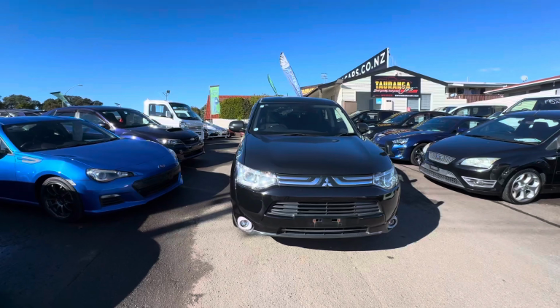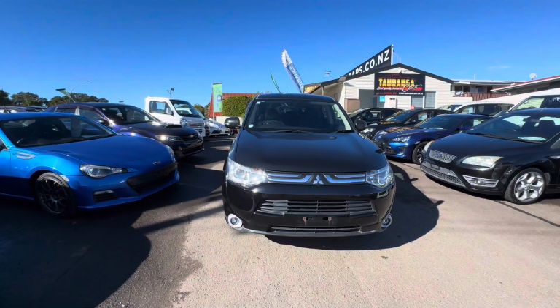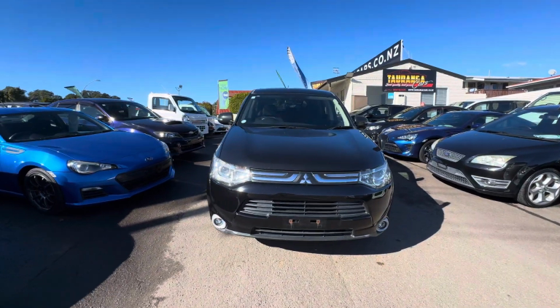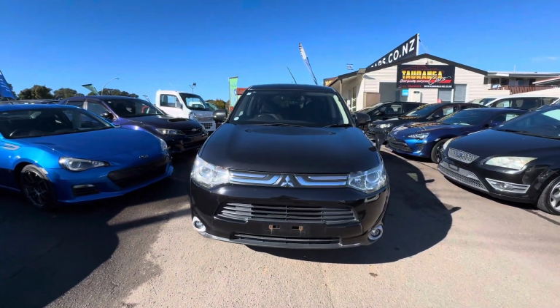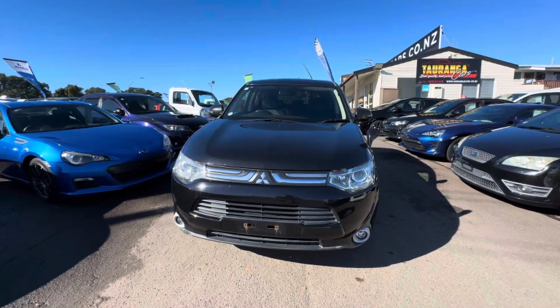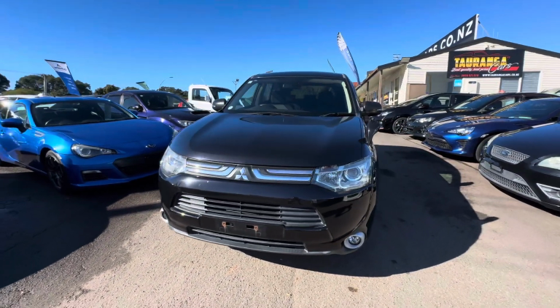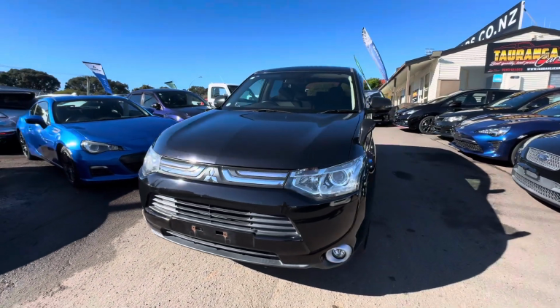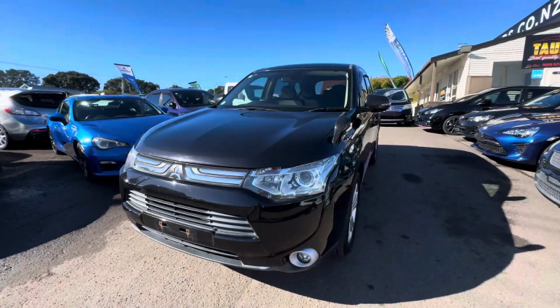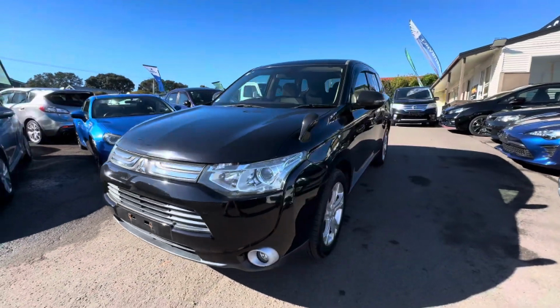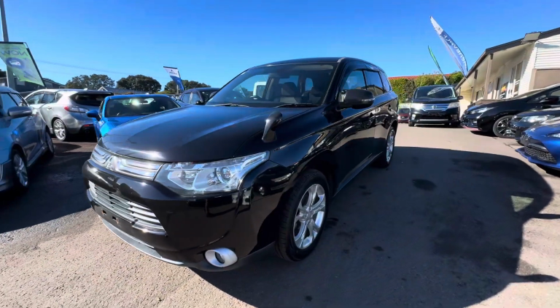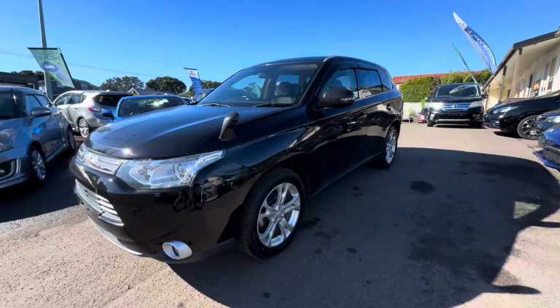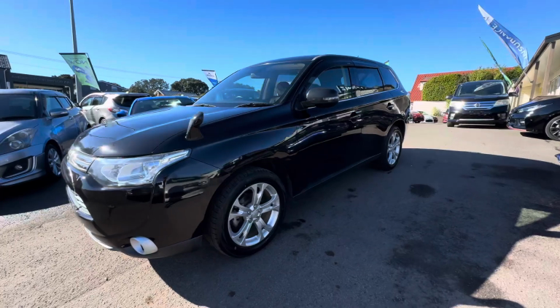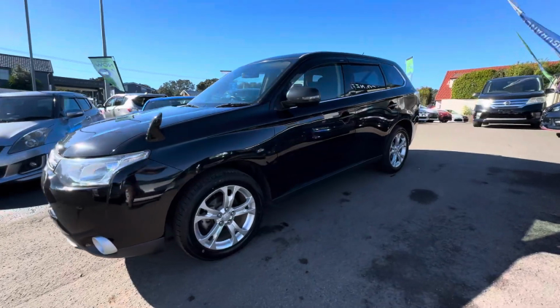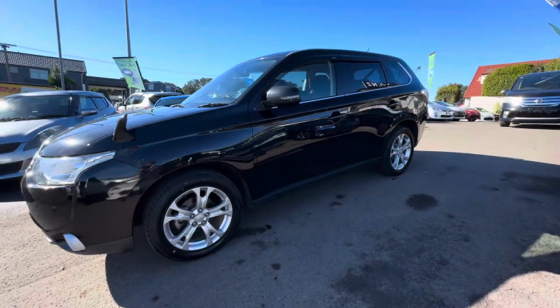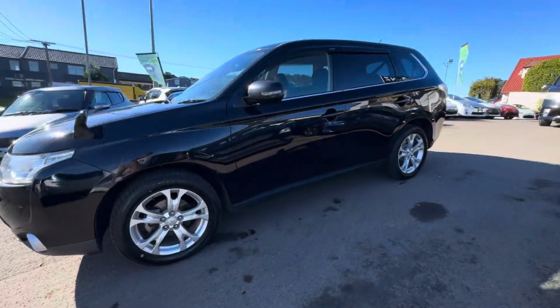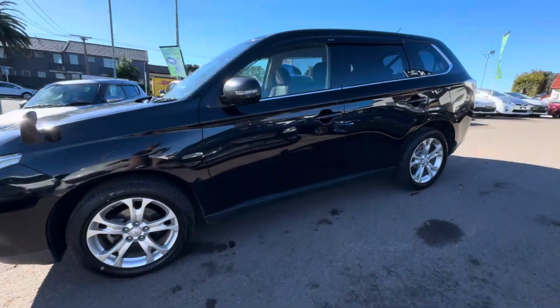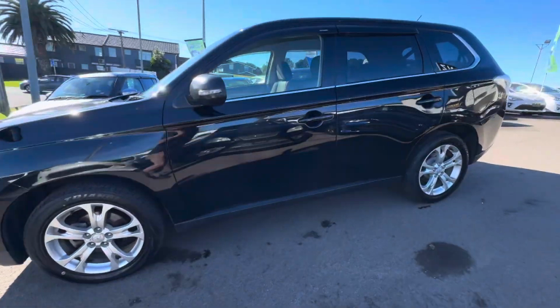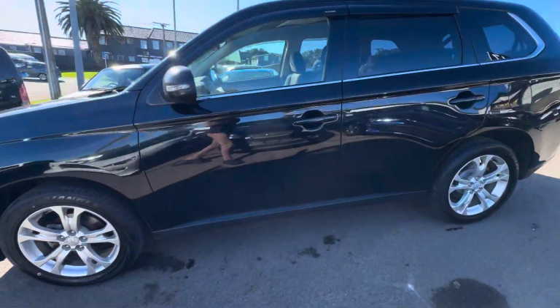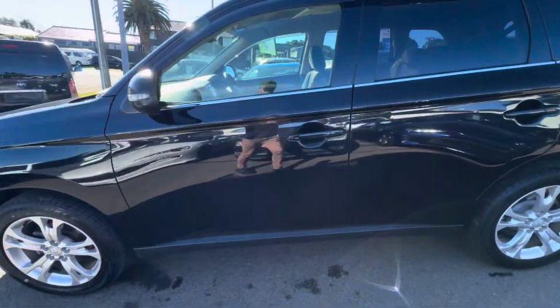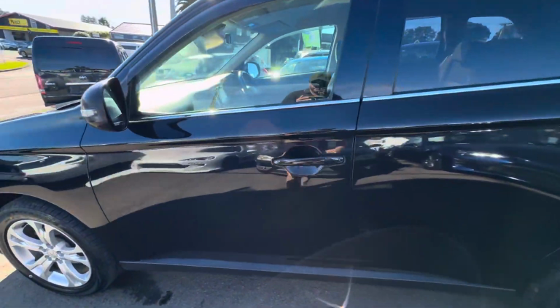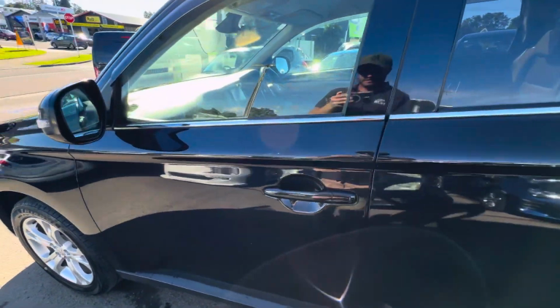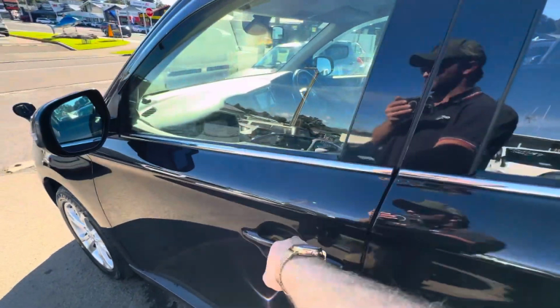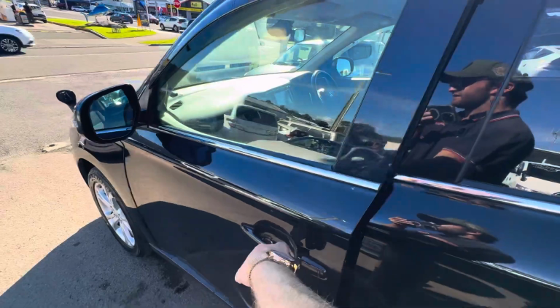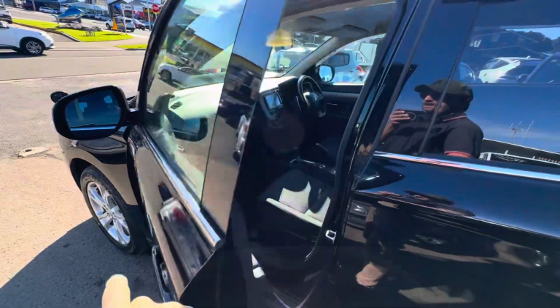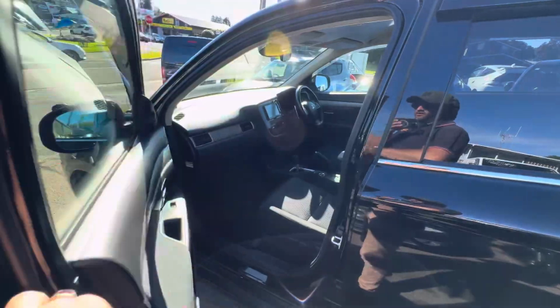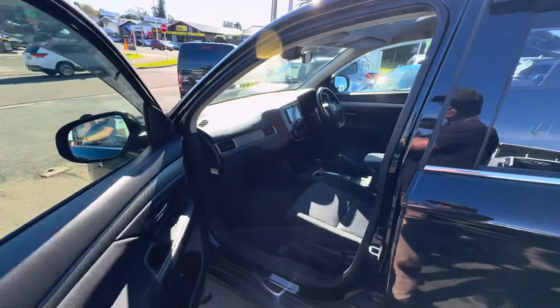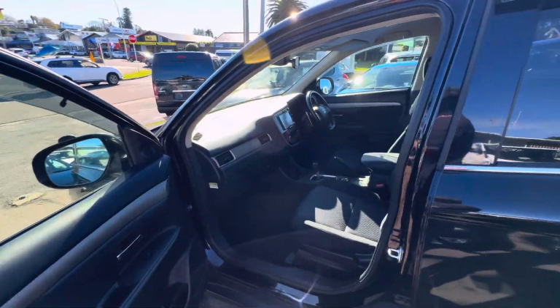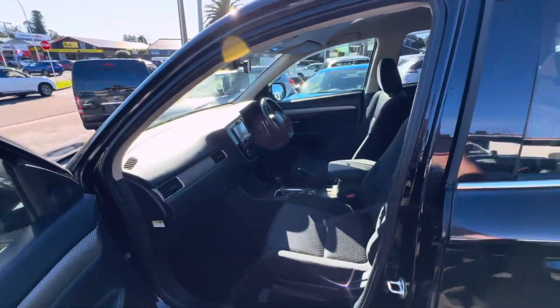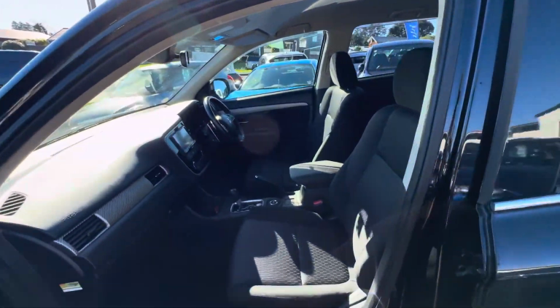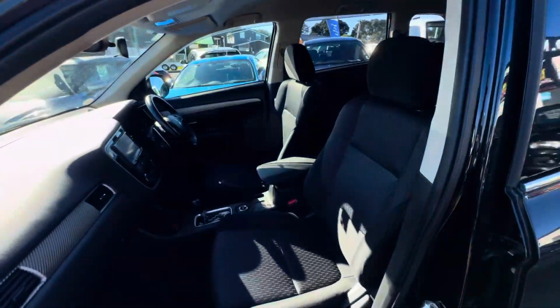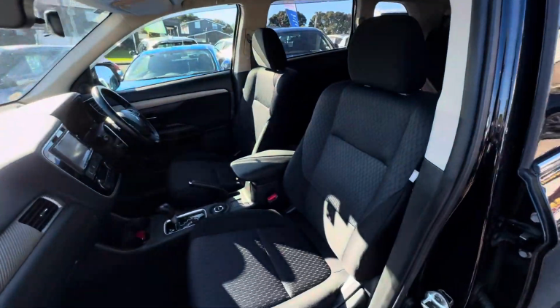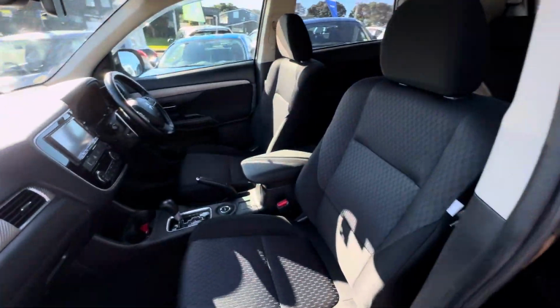Hey guys, it's Taylor here from Tauranga Cars, and today I'm bringing you a 2013 Outlander 2.4G four-wheel drive seven-seater. This vehicle's done 131,000 k's and is not a hybrid version.